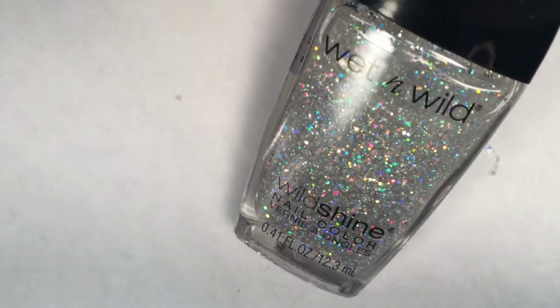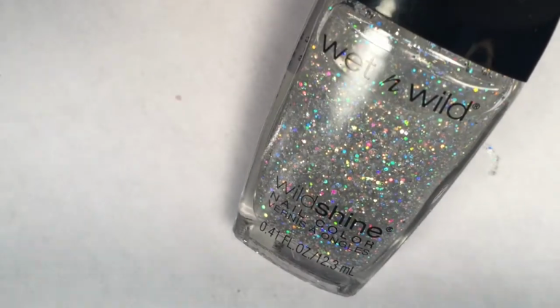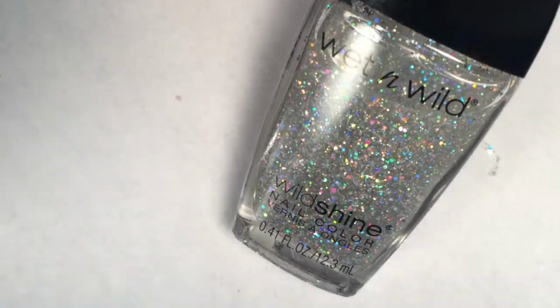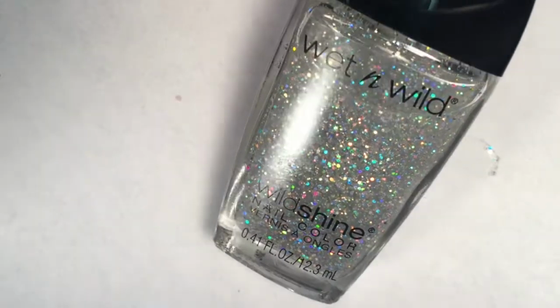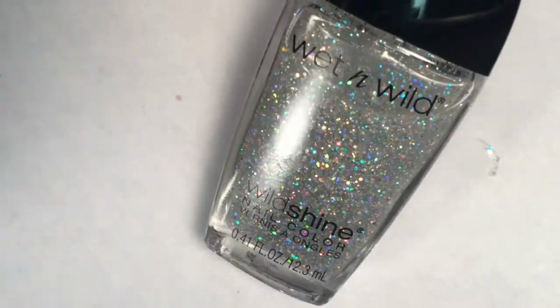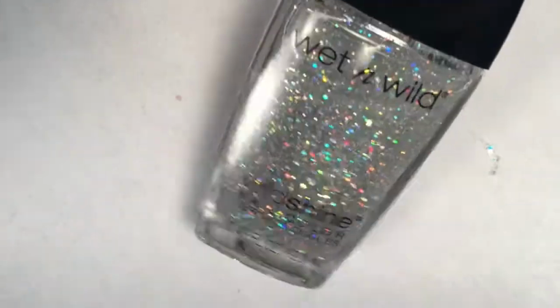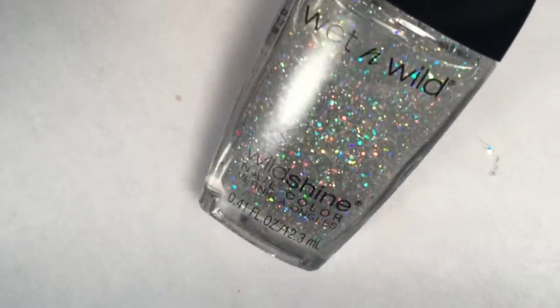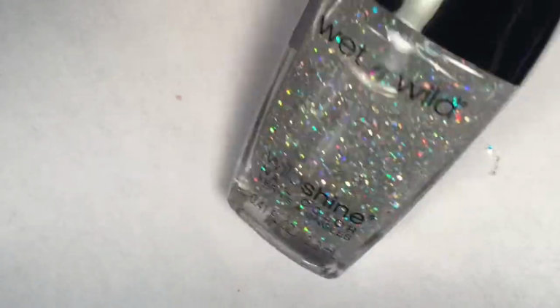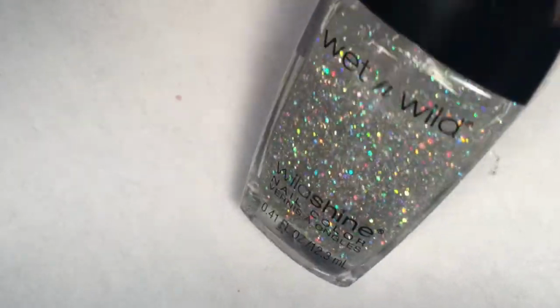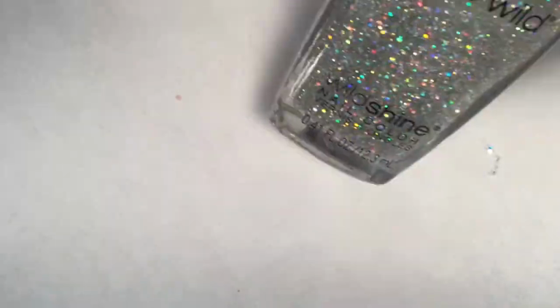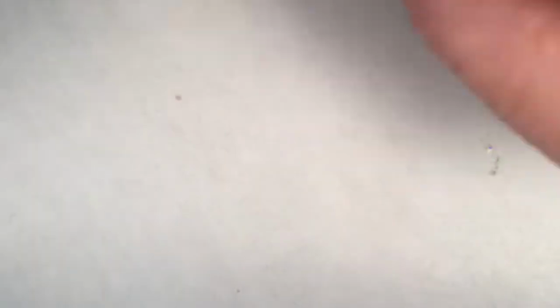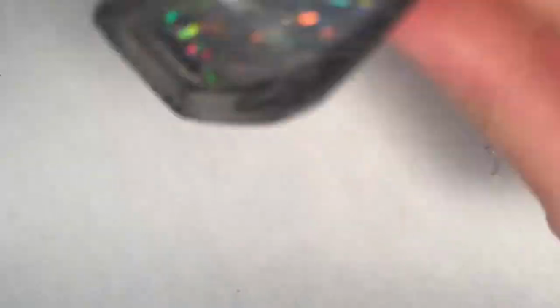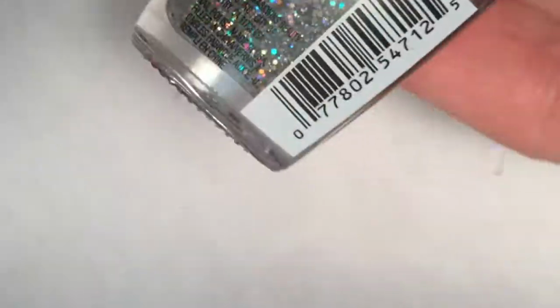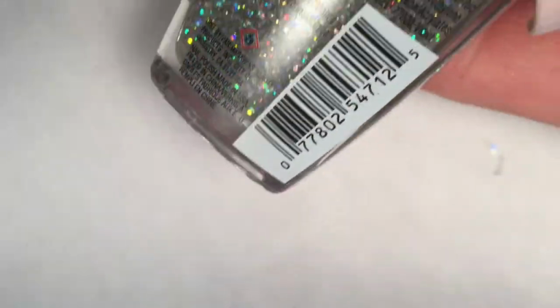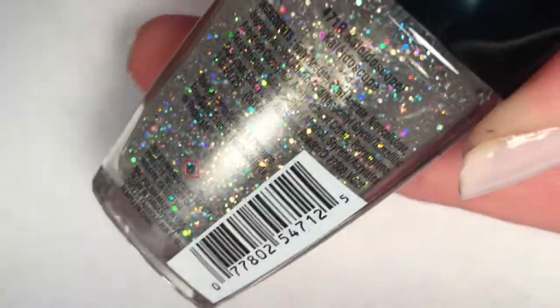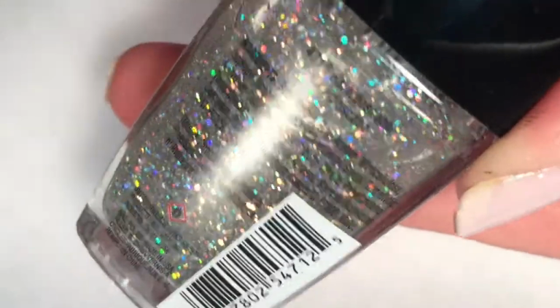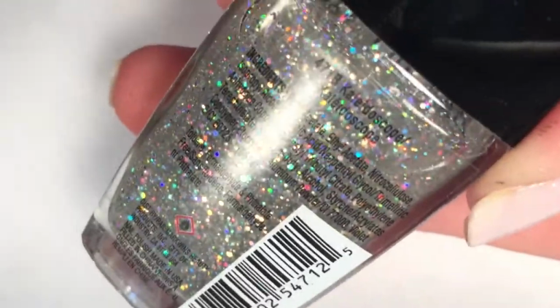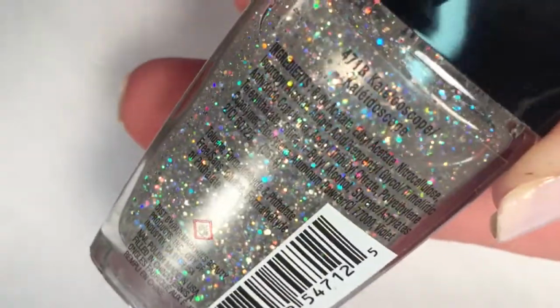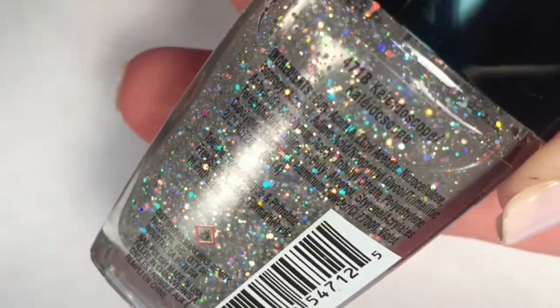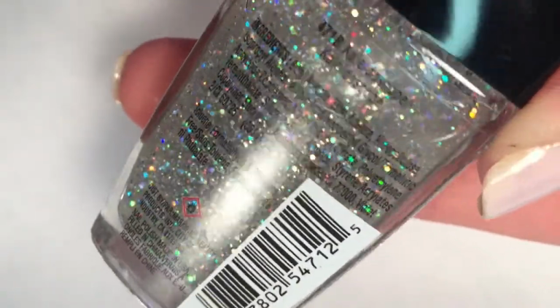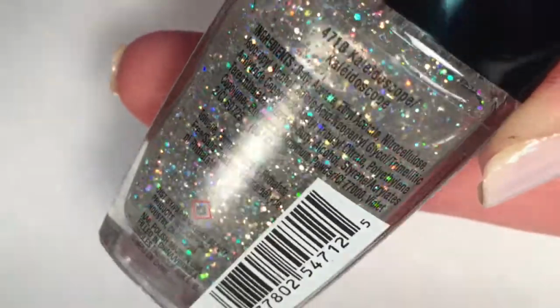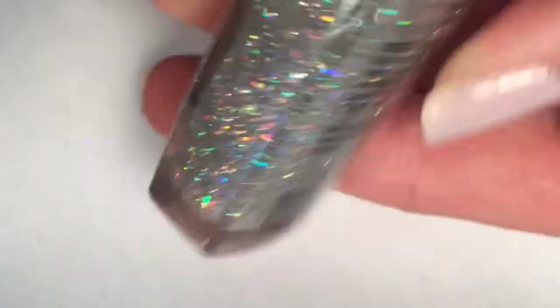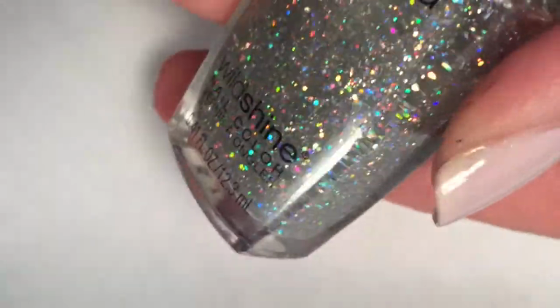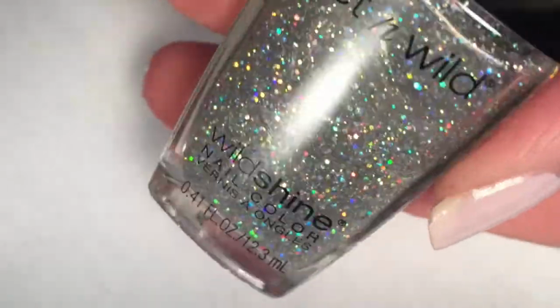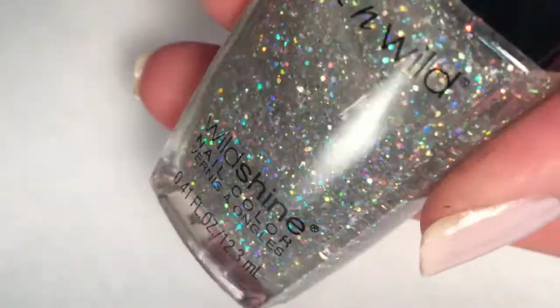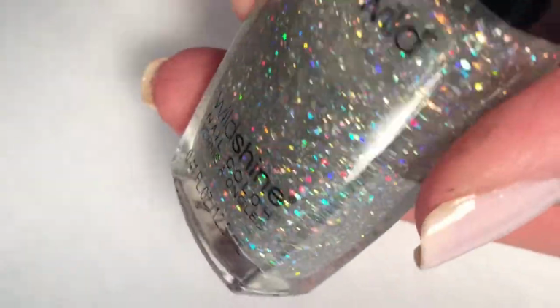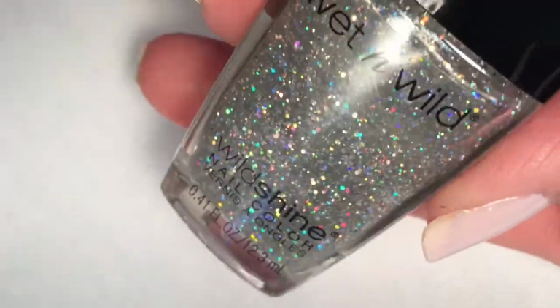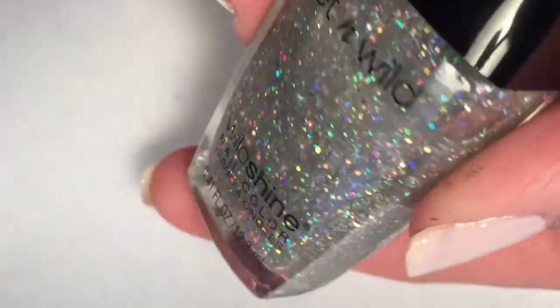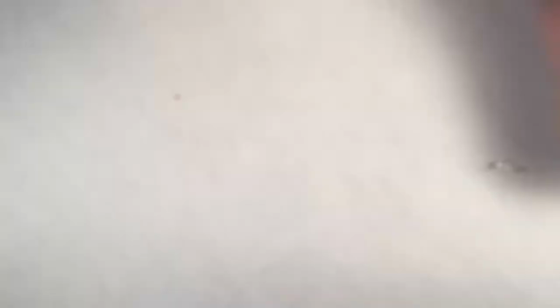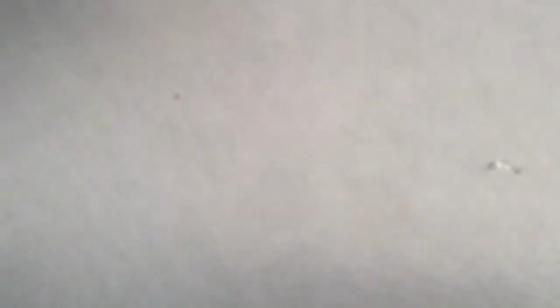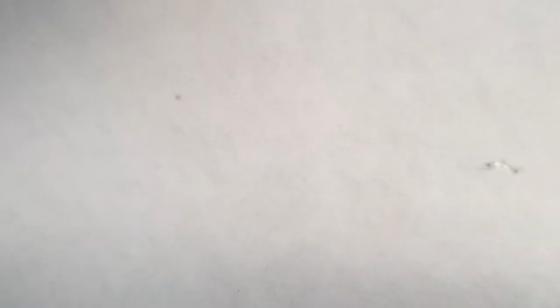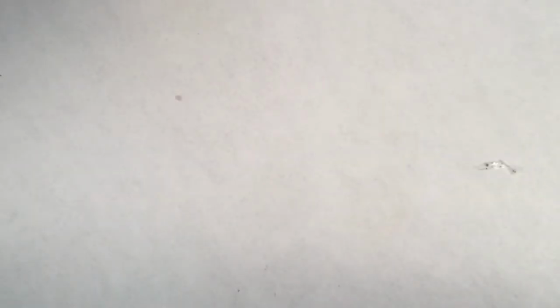I recently picked up this amazing holographic polish. It is Wet n Wild's Kaleidoscope. Absolutely gorgeous in the sun. Oh my gosh, I love this.